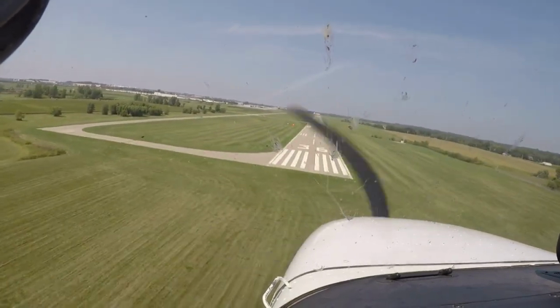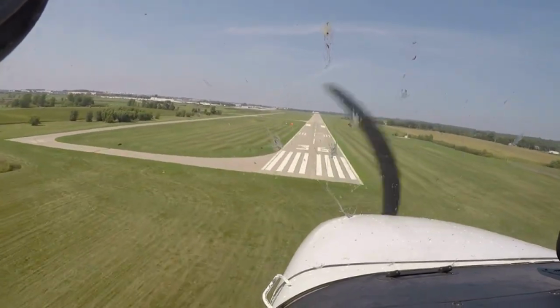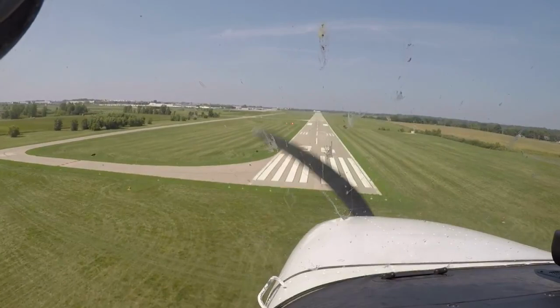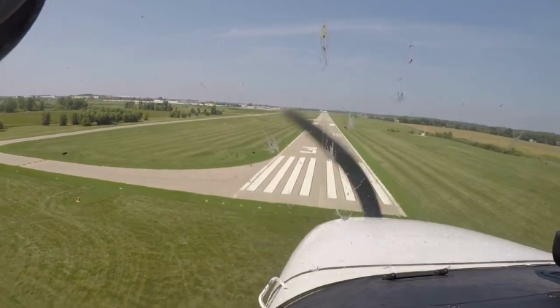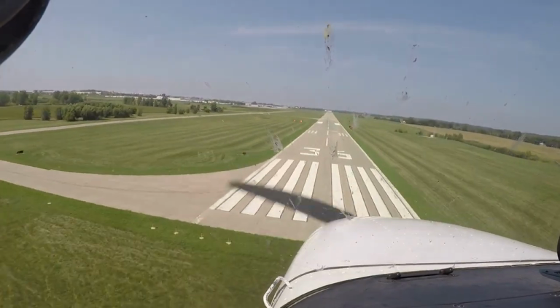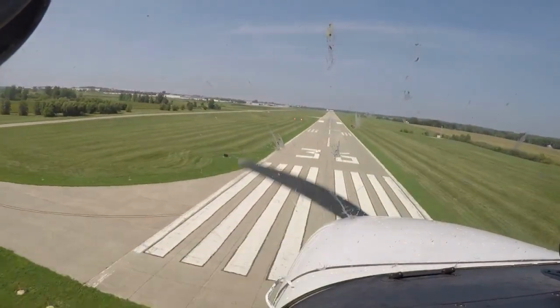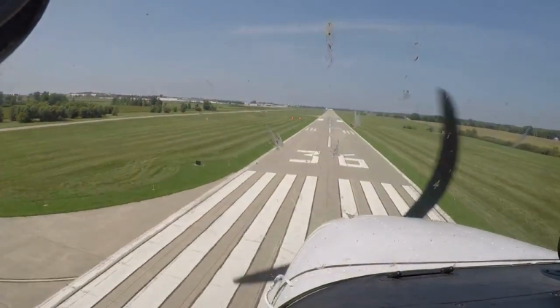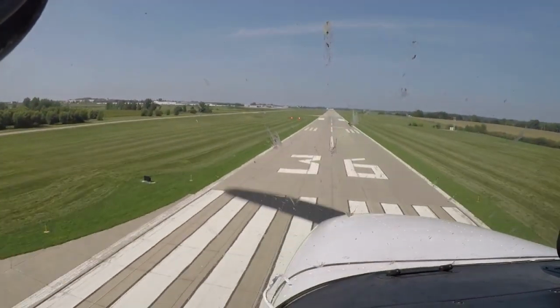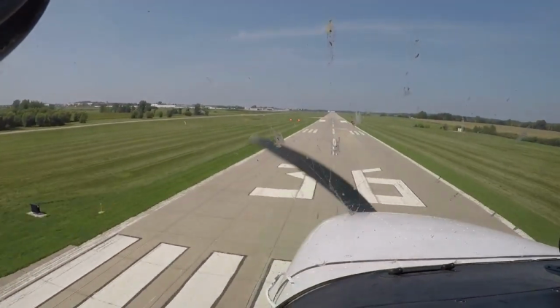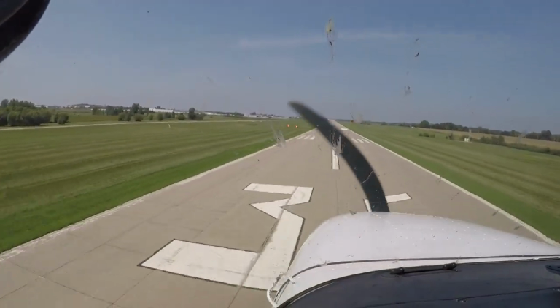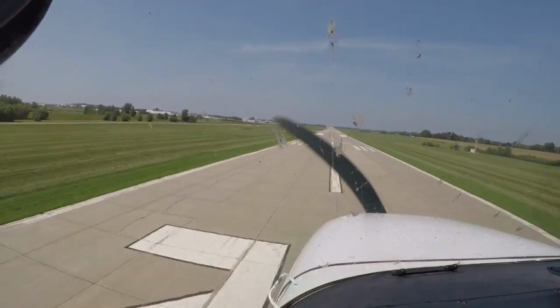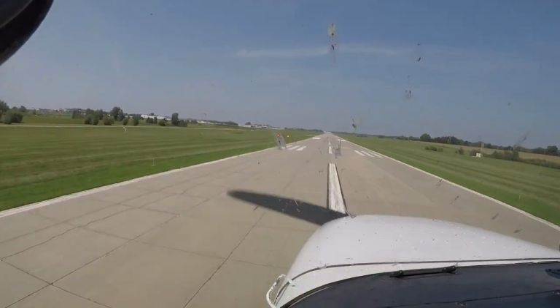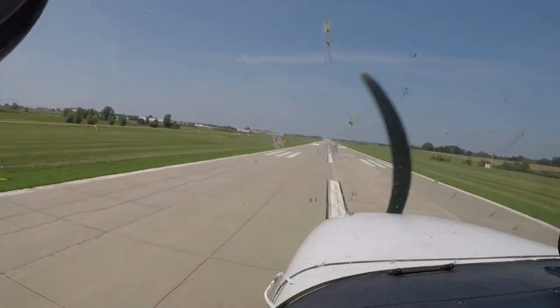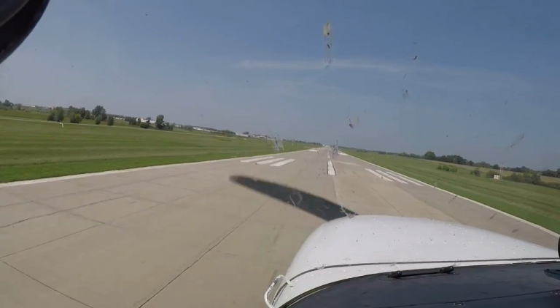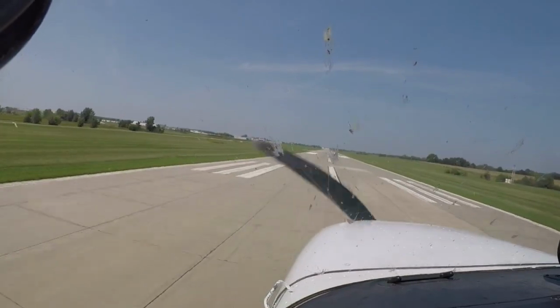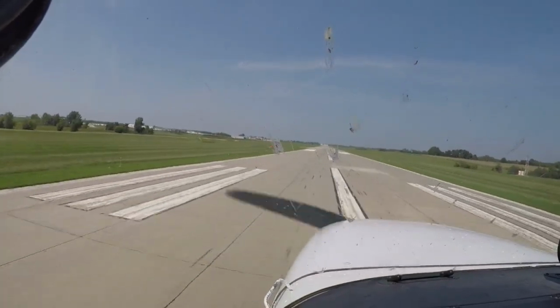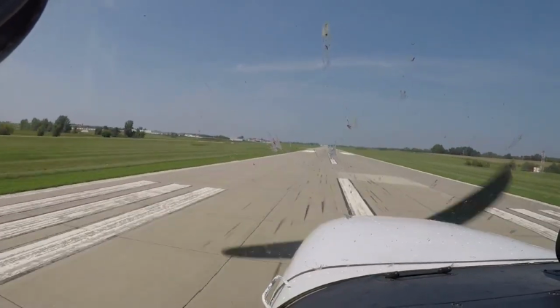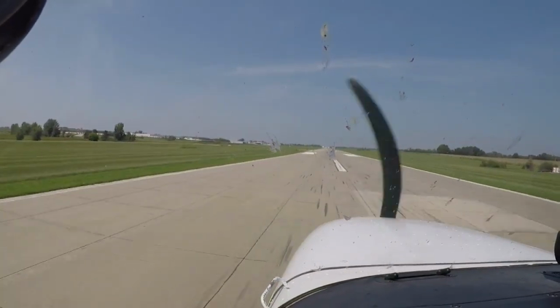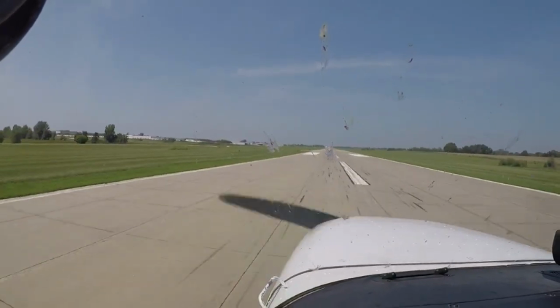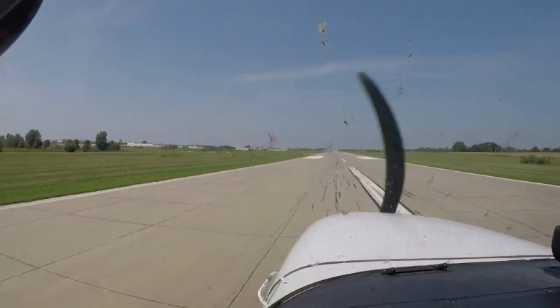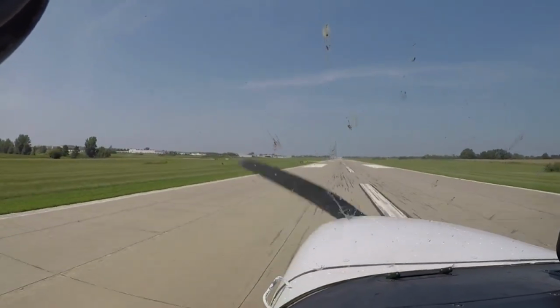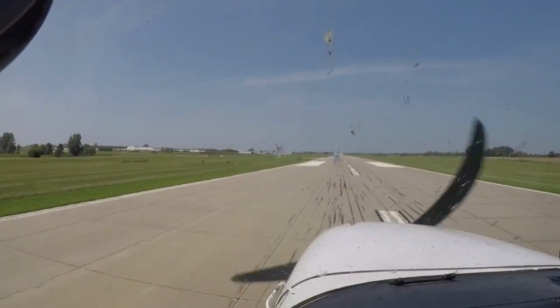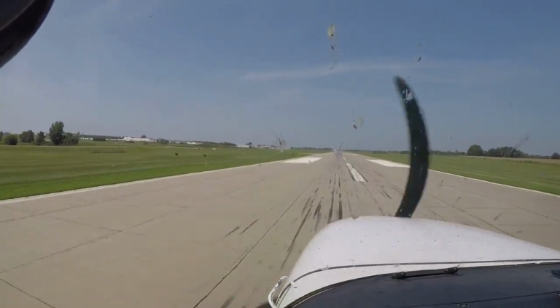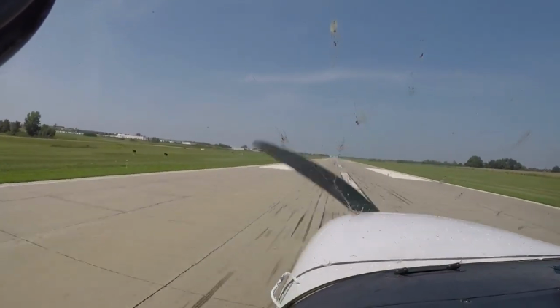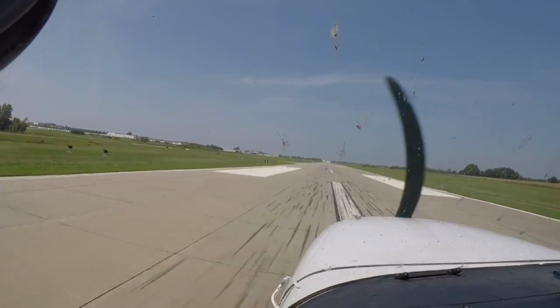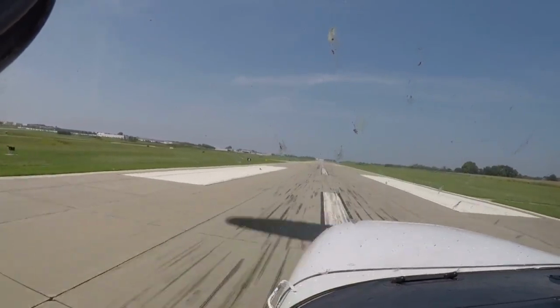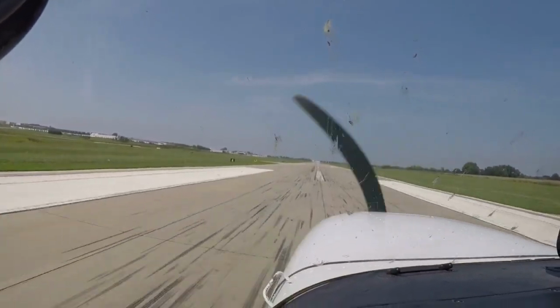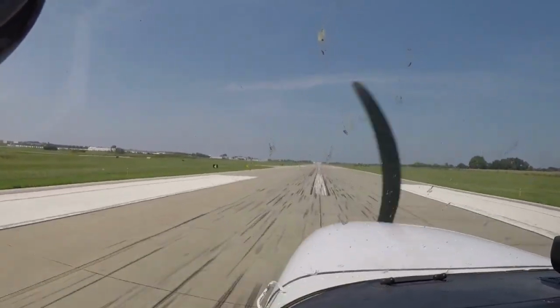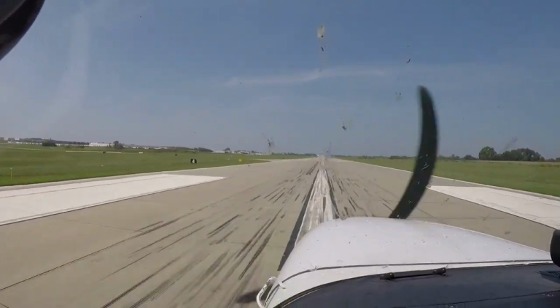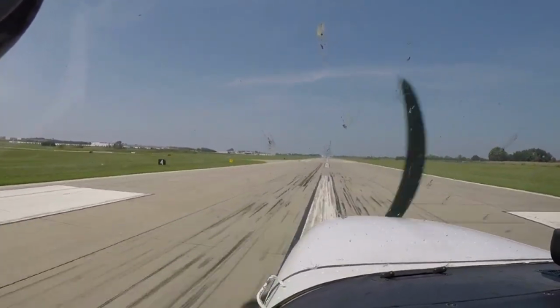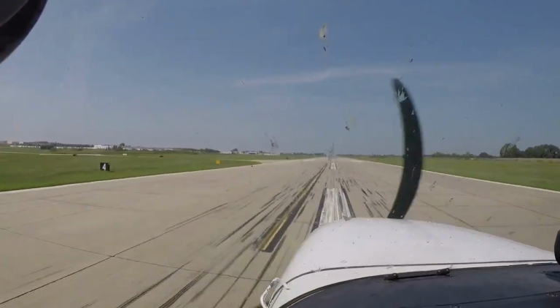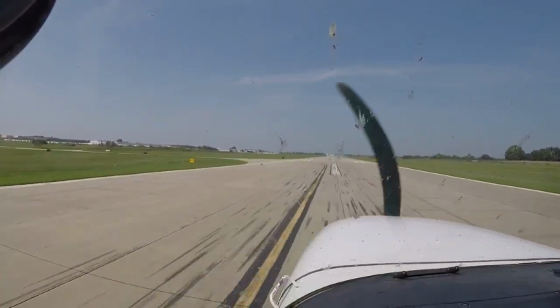Got the runway made. Back power off. 60 knots. Right at the 1,000 marker — perfect.